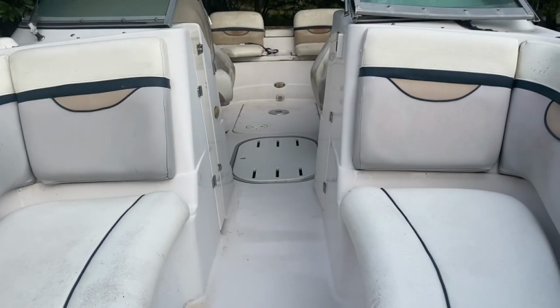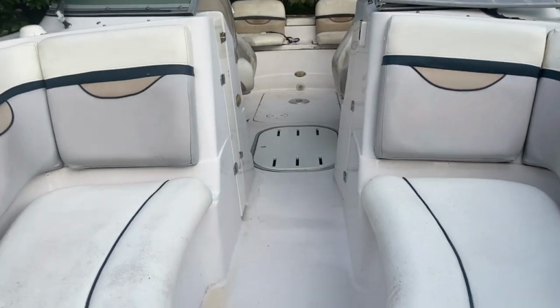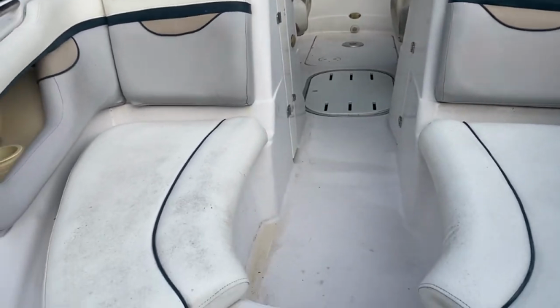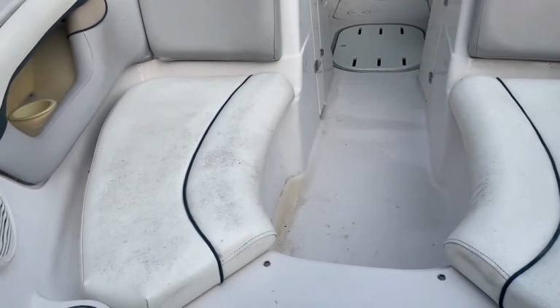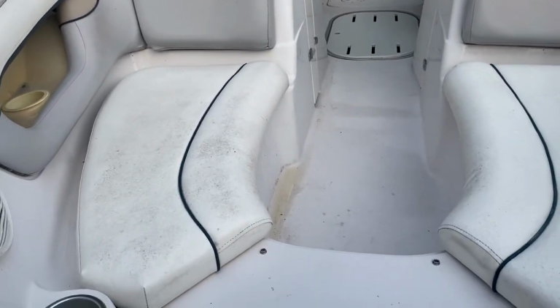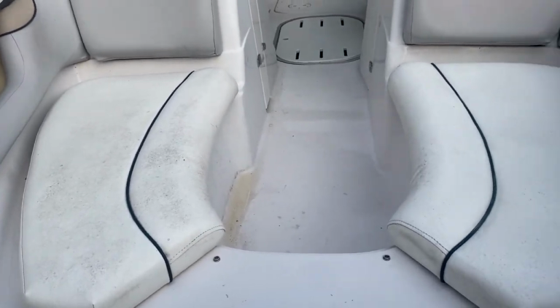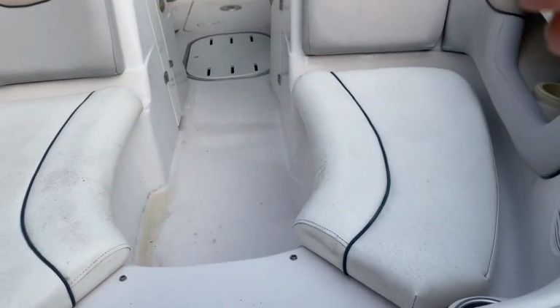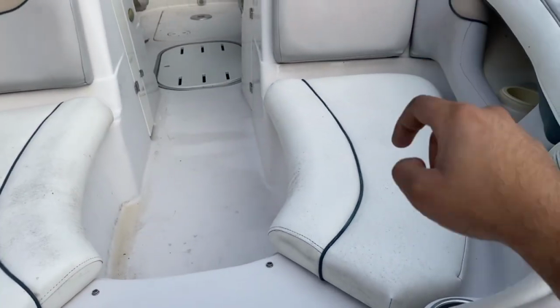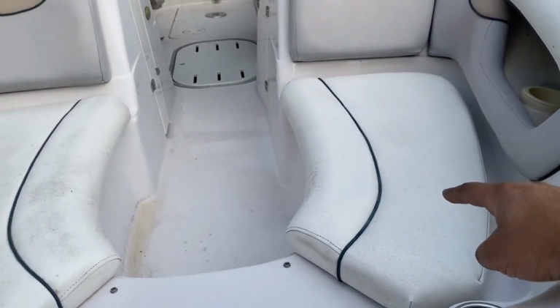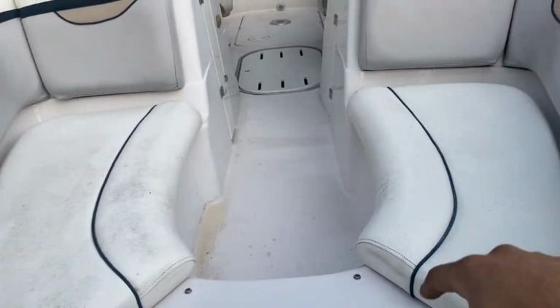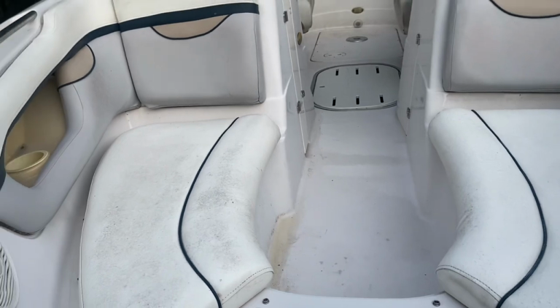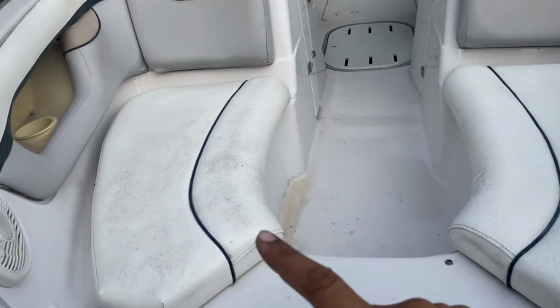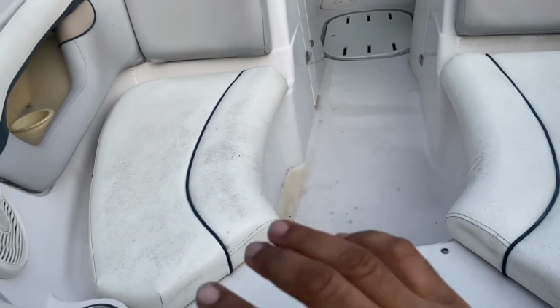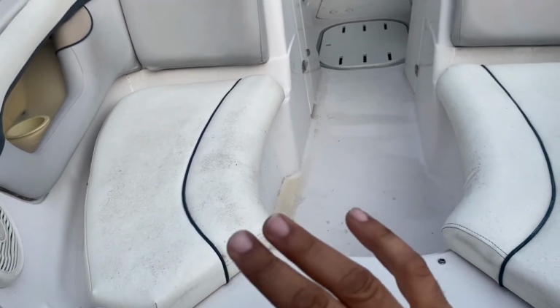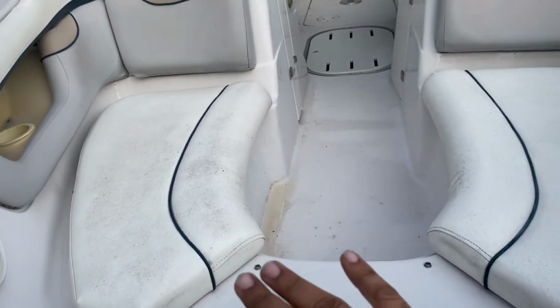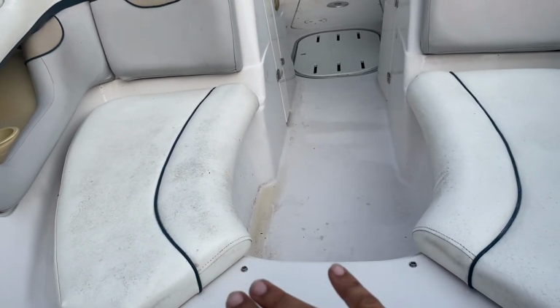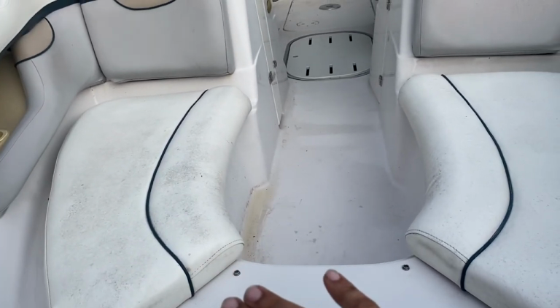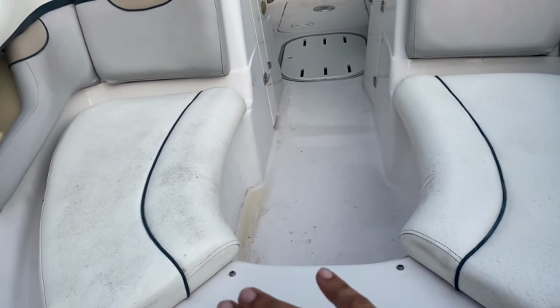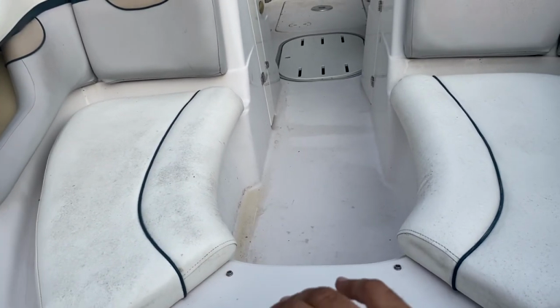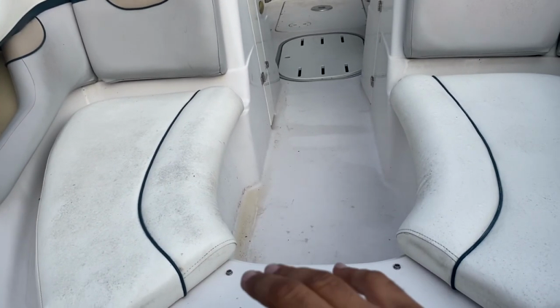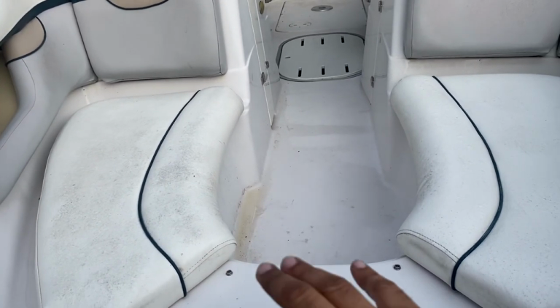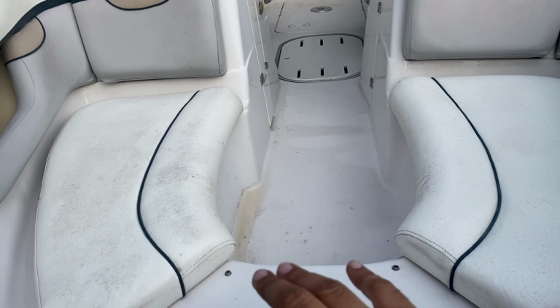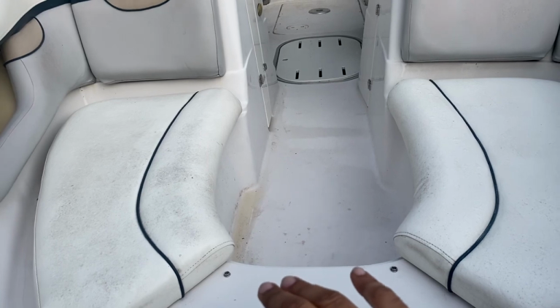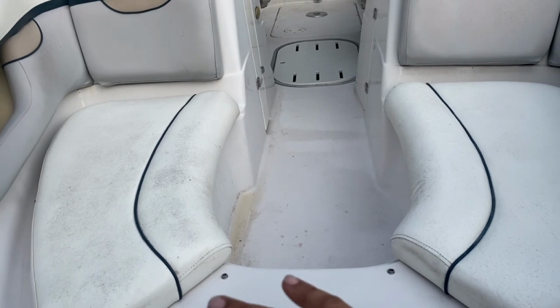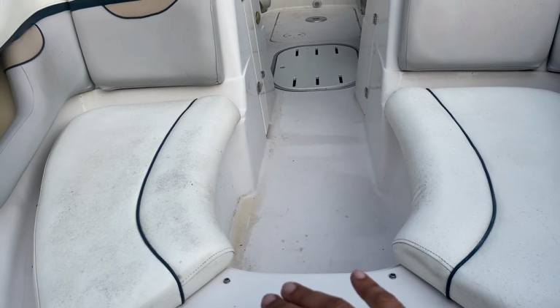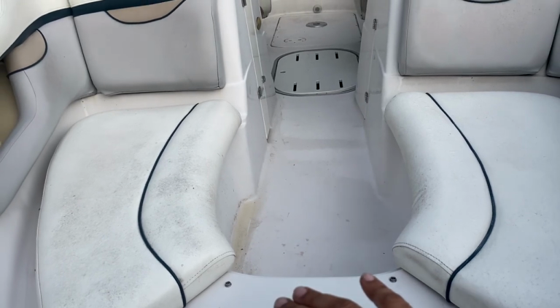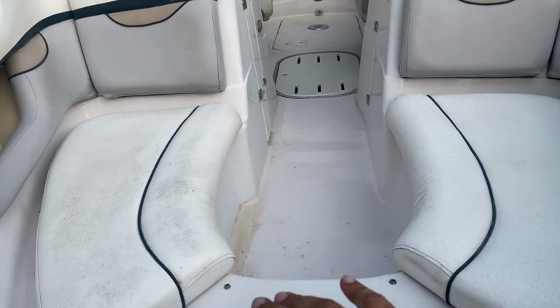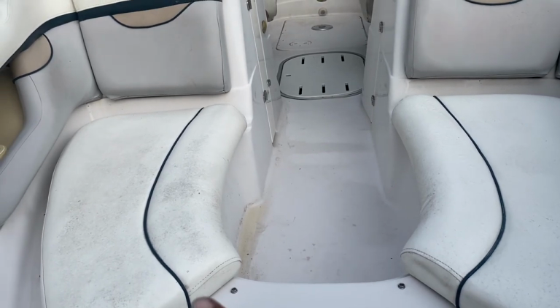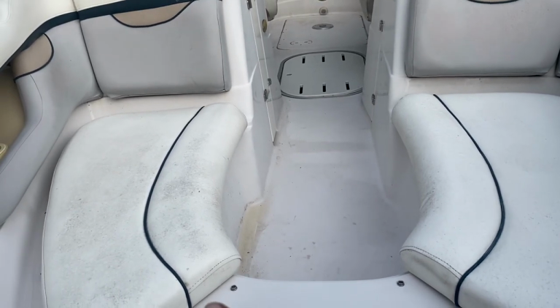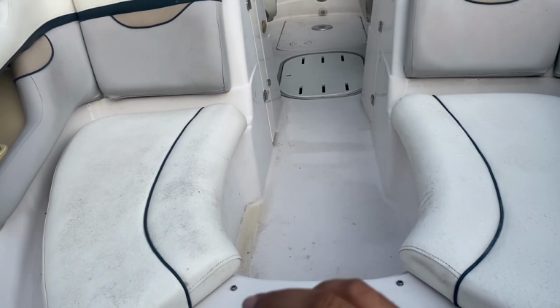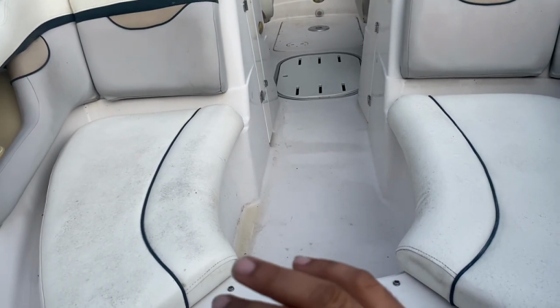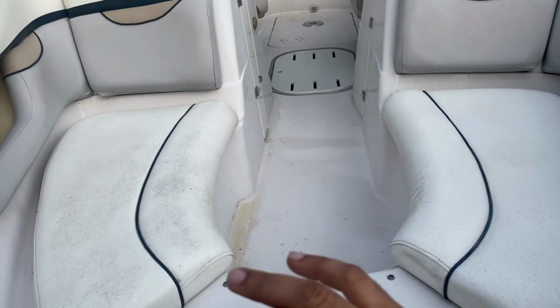Today I'm planning on painting the seats of my boat. You can see all this discoloration — I've sprayed it with all kinds of vinyl cleaner, taken an impact driver with the brush attachment and brushed the heck out of it, and it just won't come out. These stains are just ingrained in there.